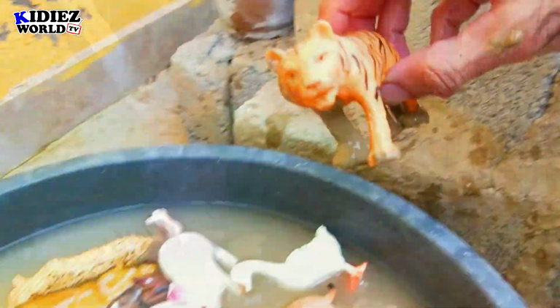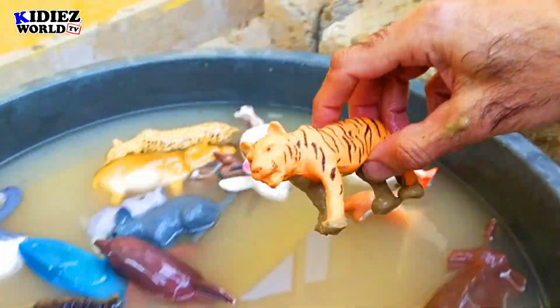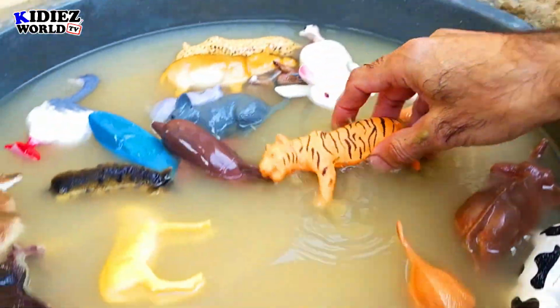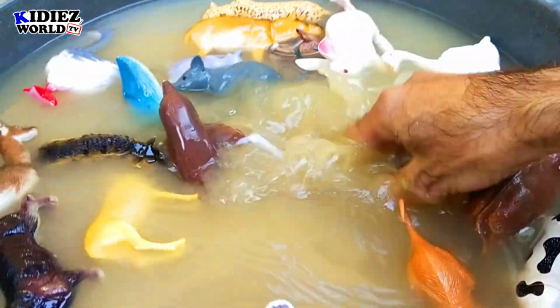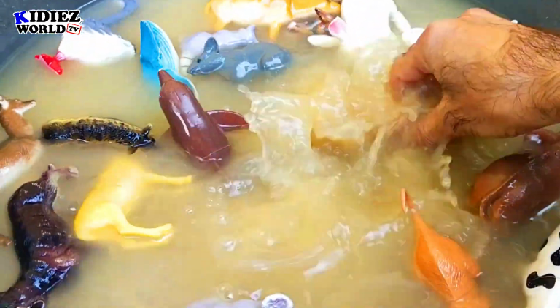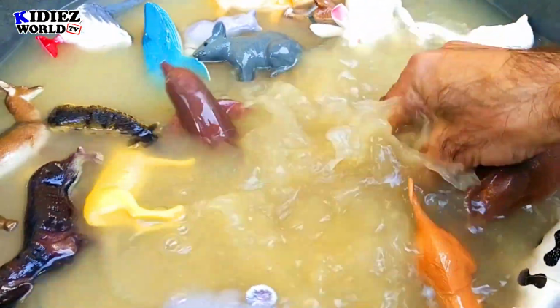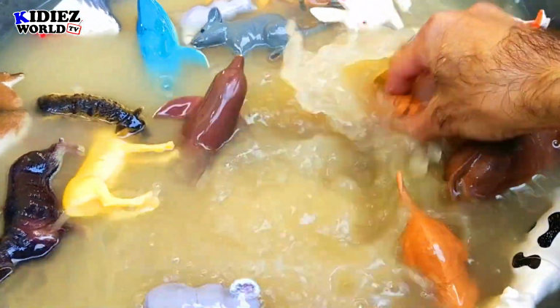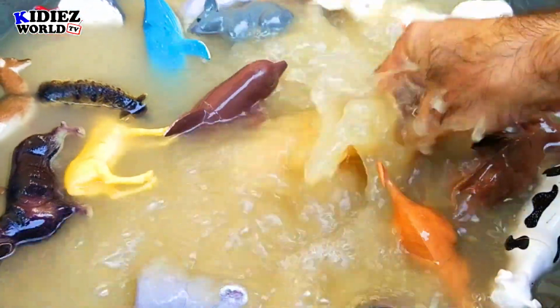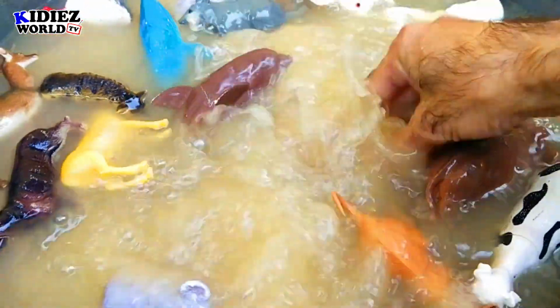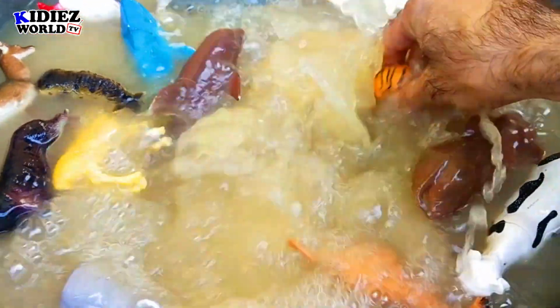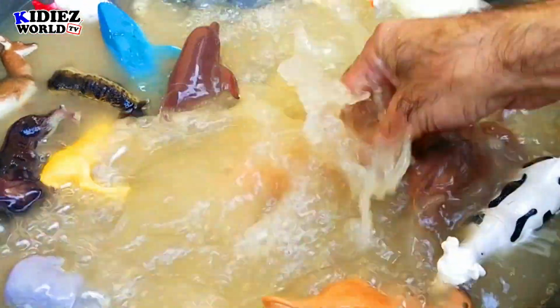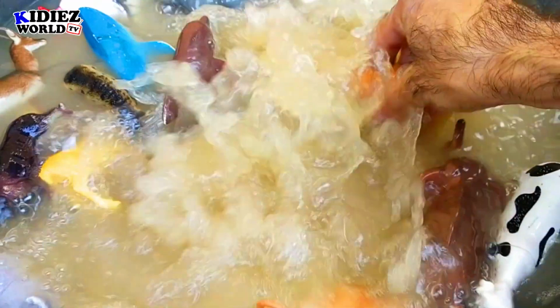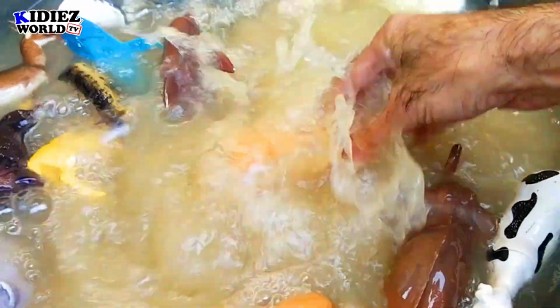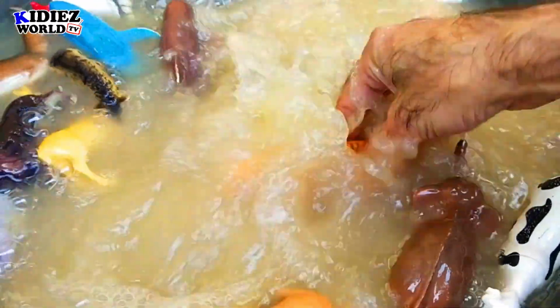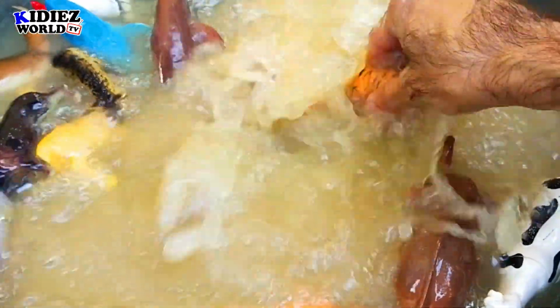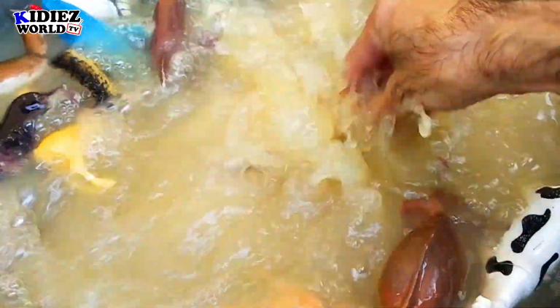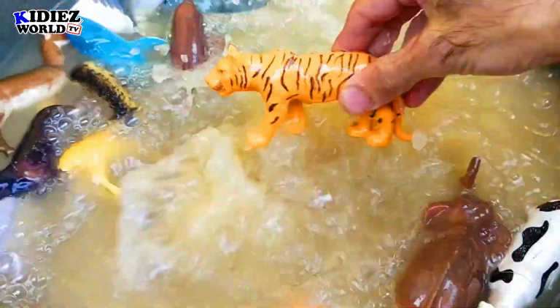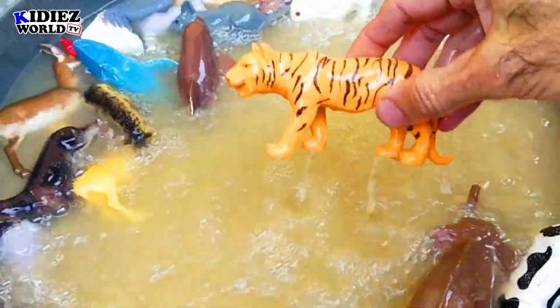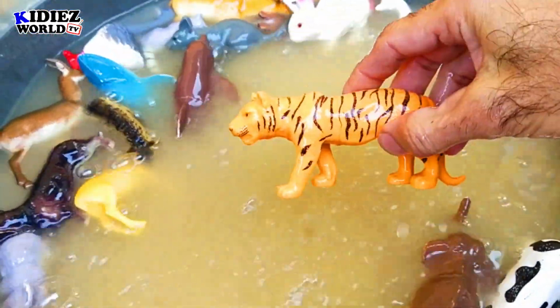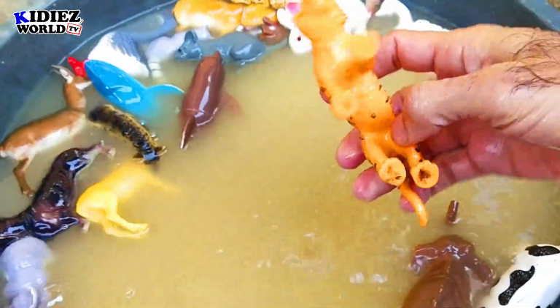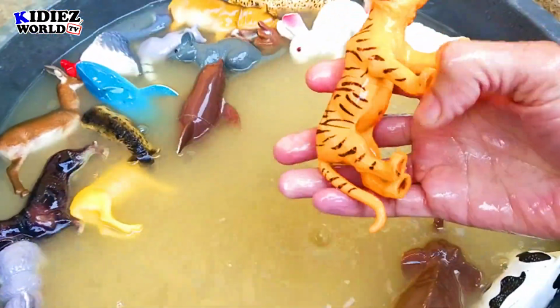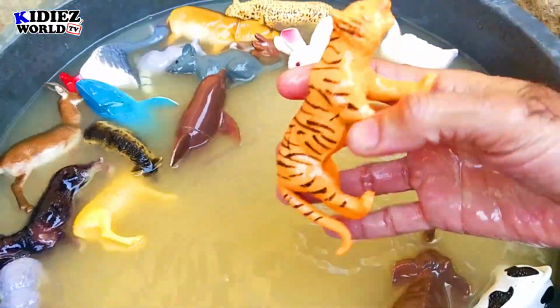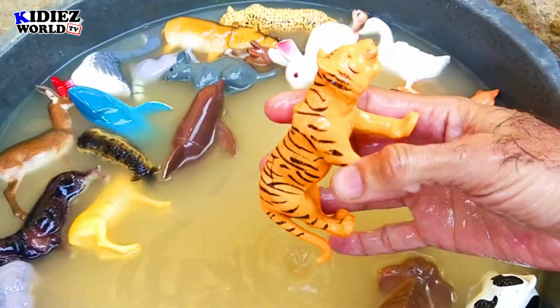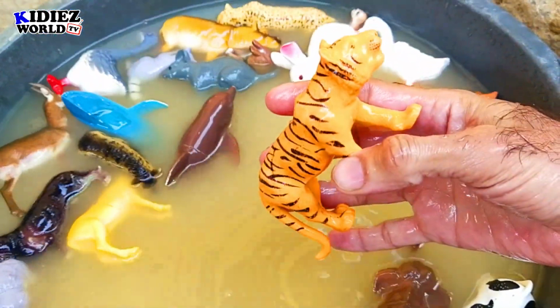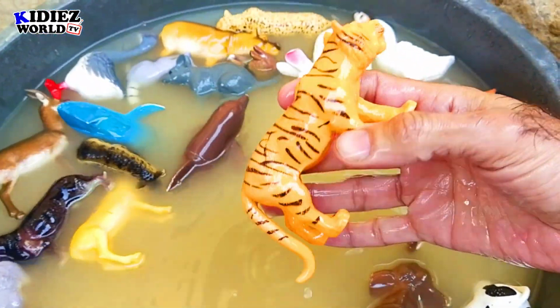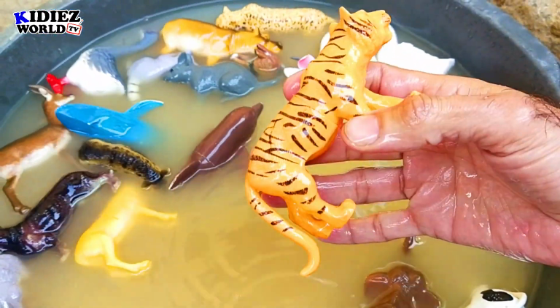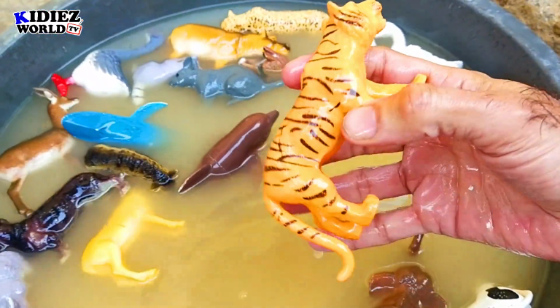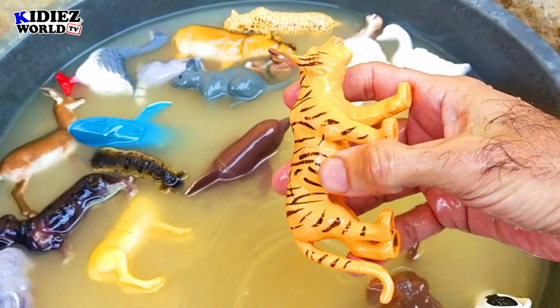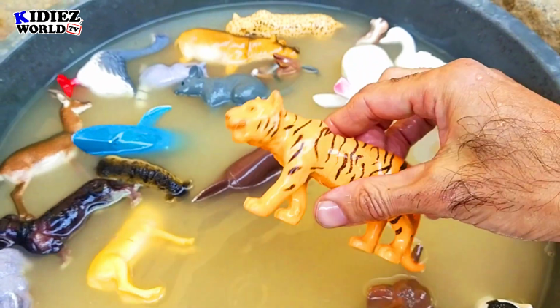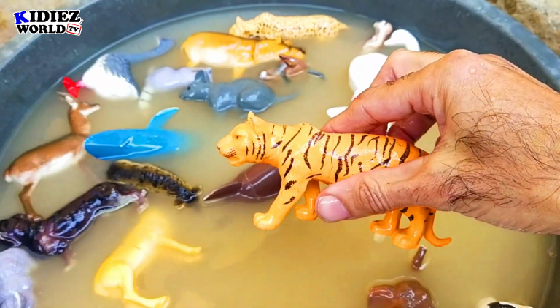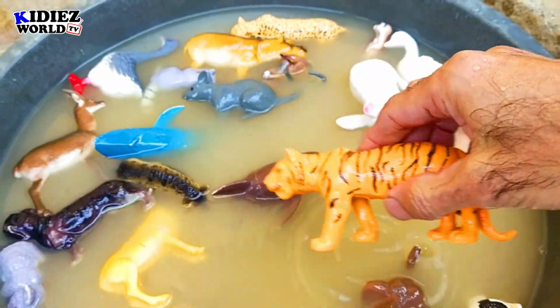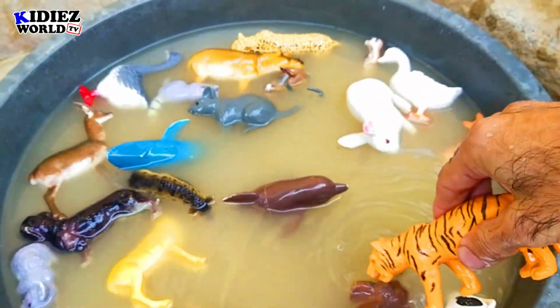And next we have a tiger — that's a Bengal tiger. They can be found near India or Bangladesh, that's why they are known as Bengal tiger. Tiger.